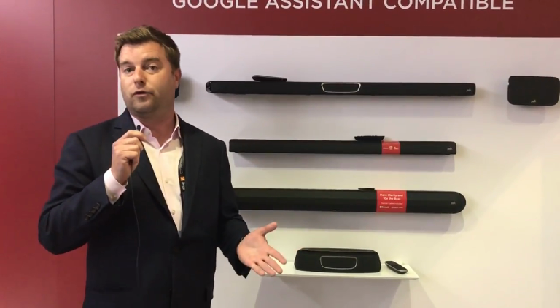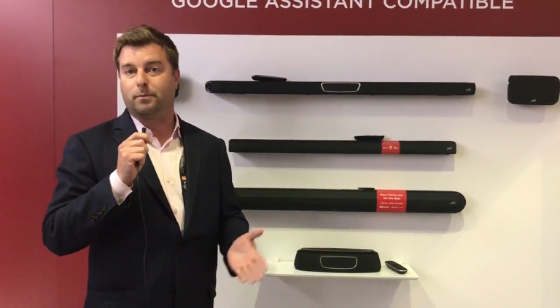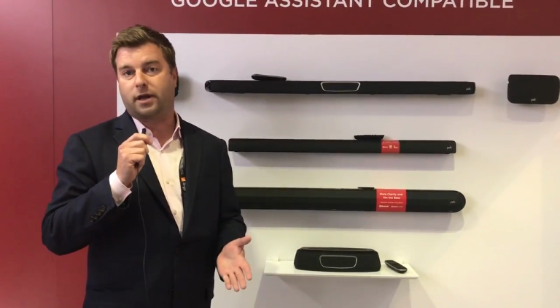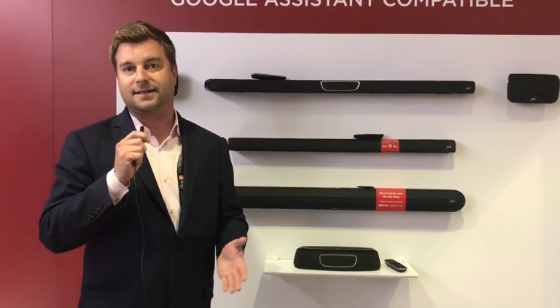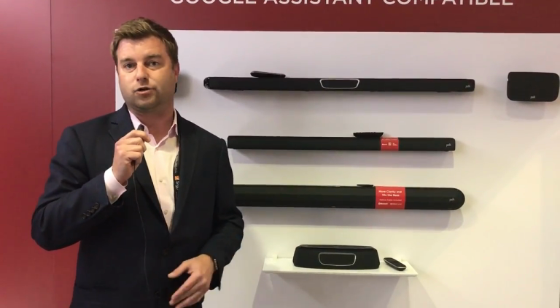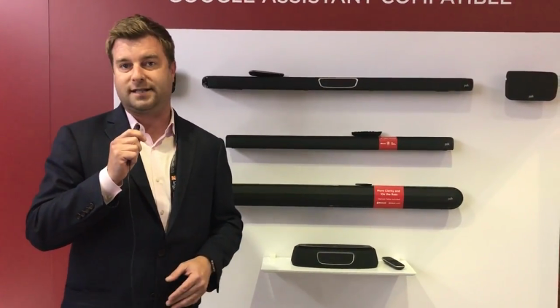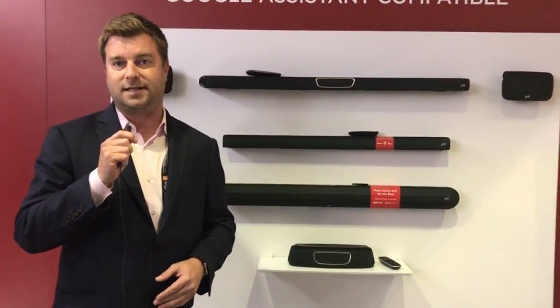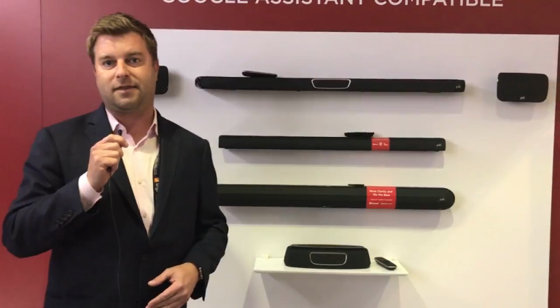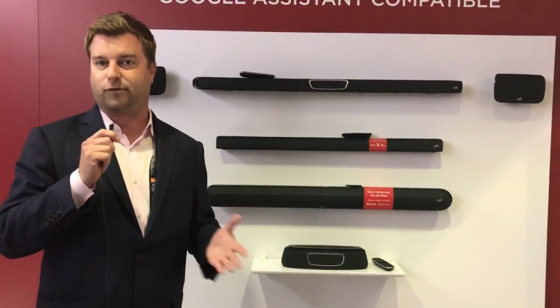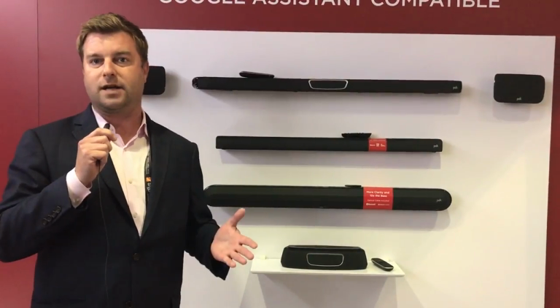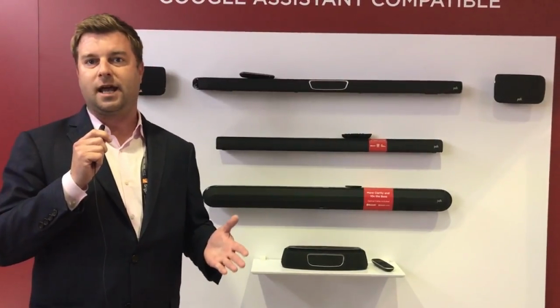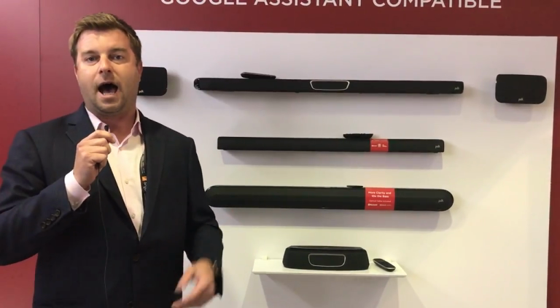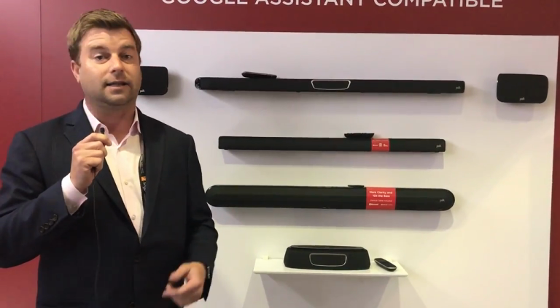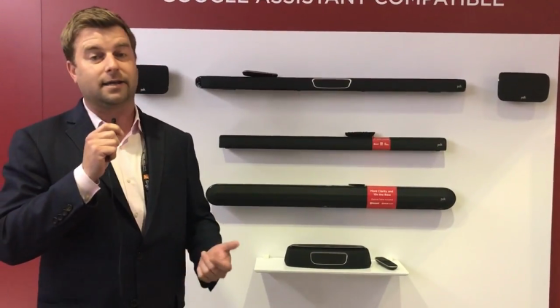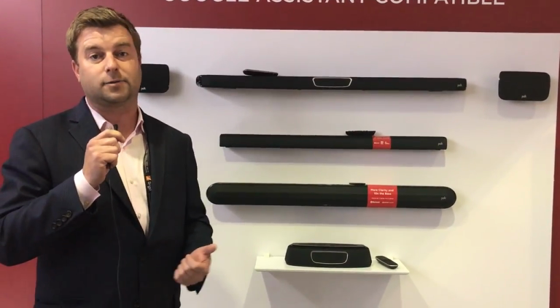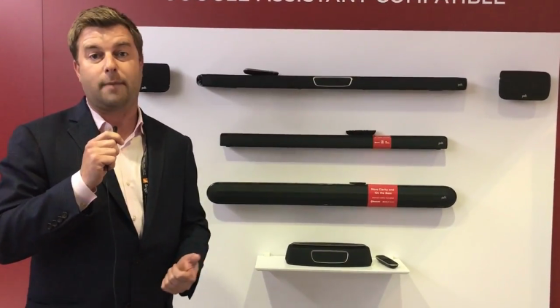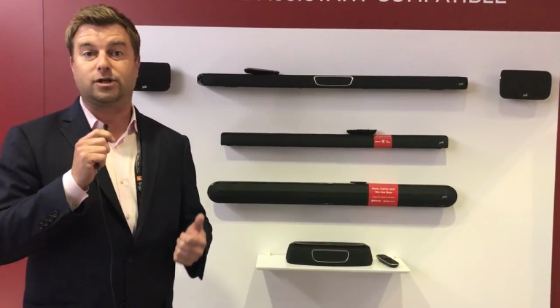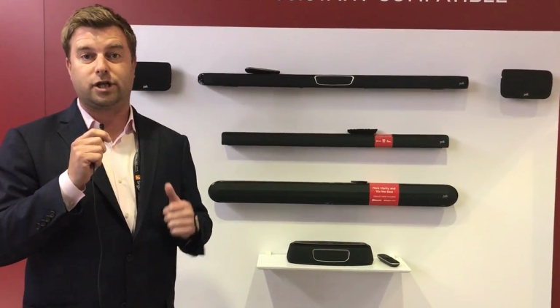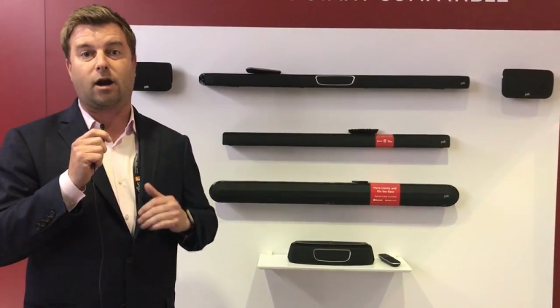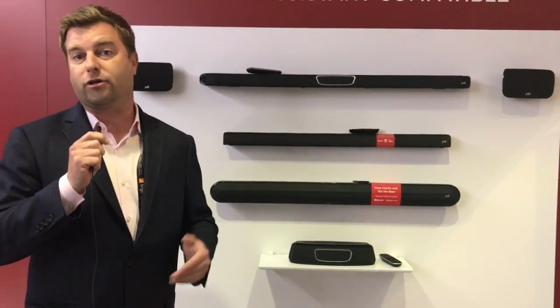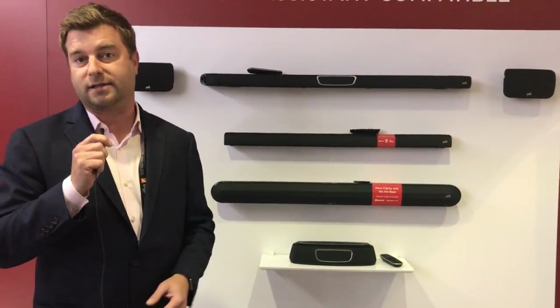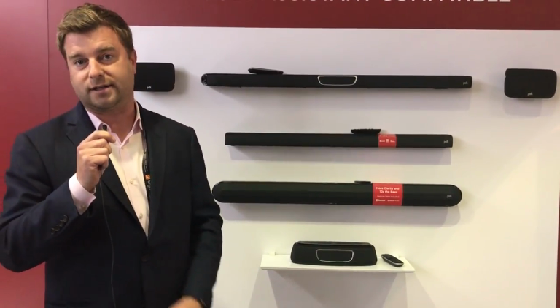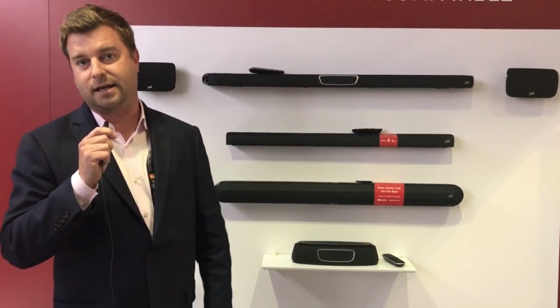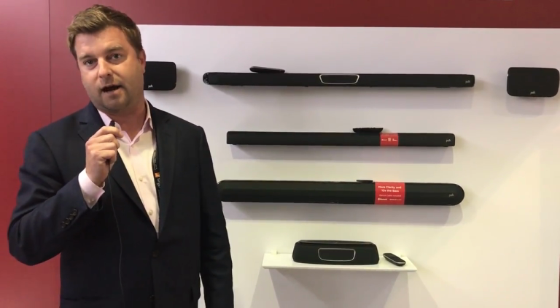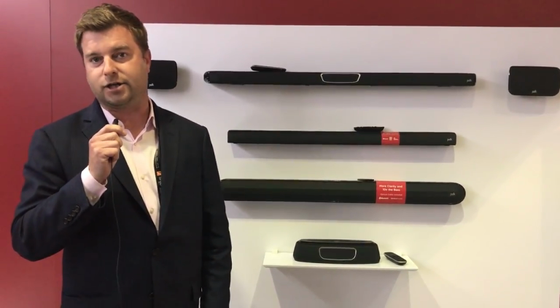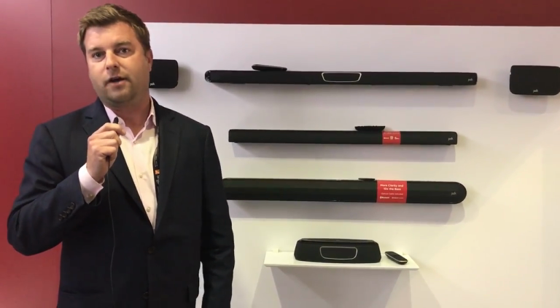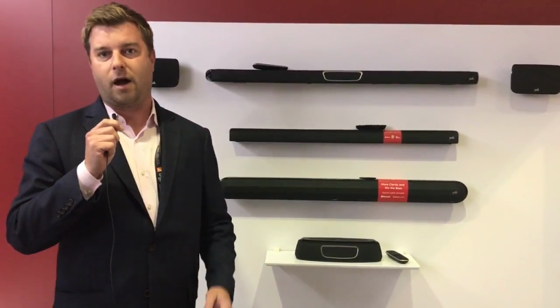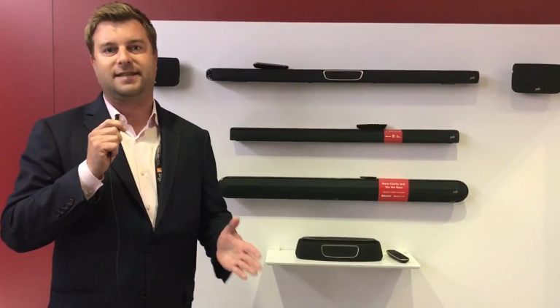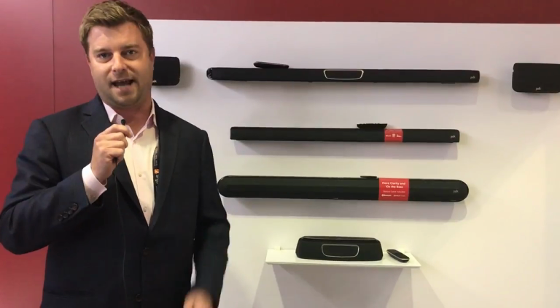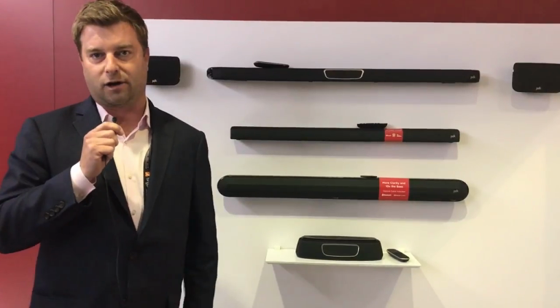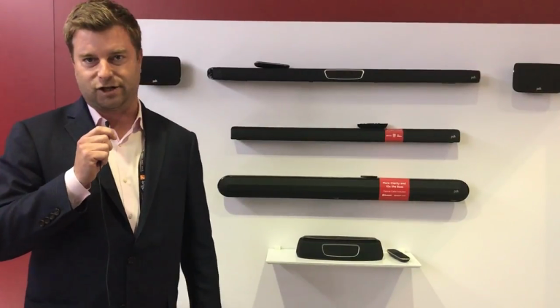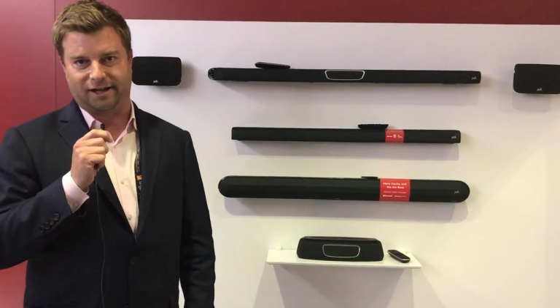So that's what's new from Polk at CEDIA 2017. Thanks for watching — like and subscribe, and be sure to check out all the rest of our CEDIA coverage from the San Diego Convention Center.